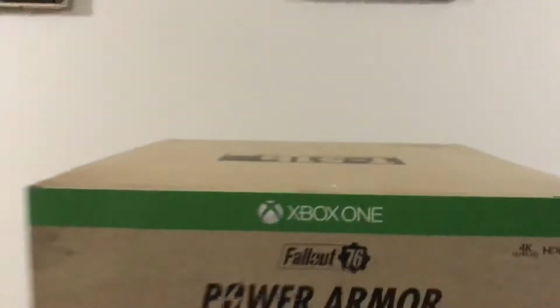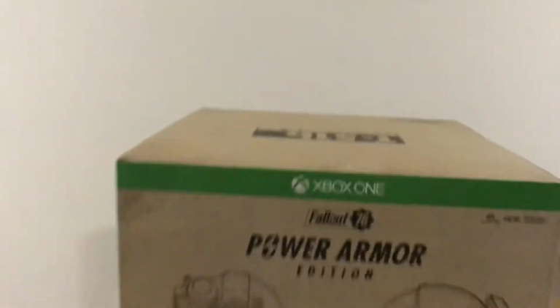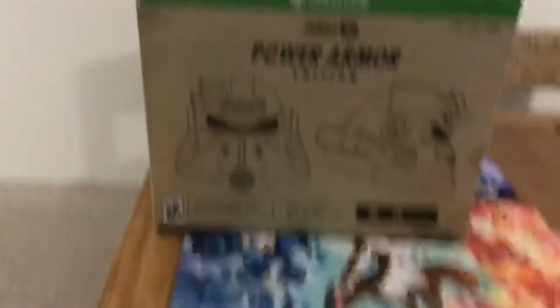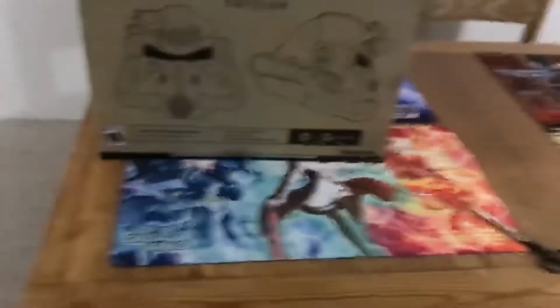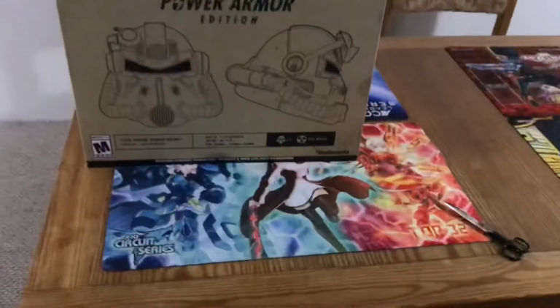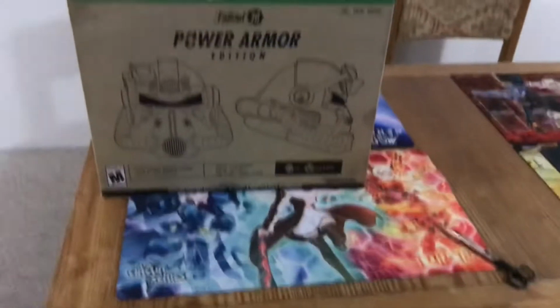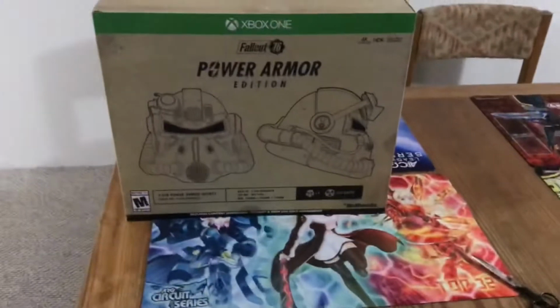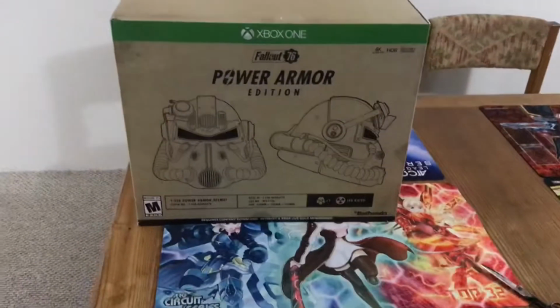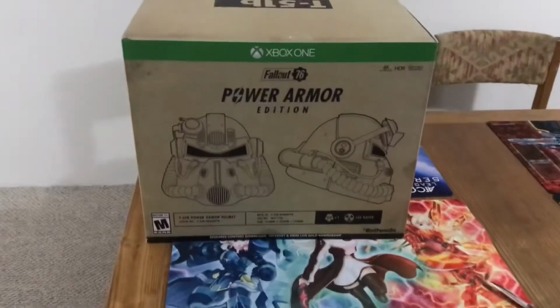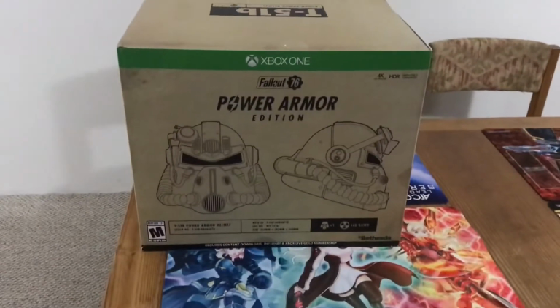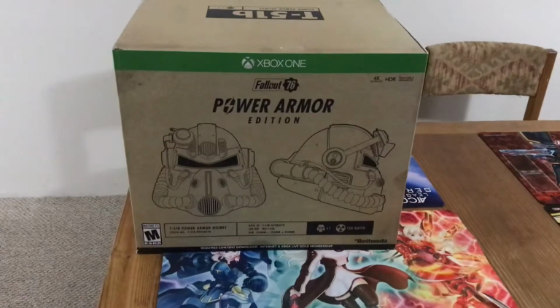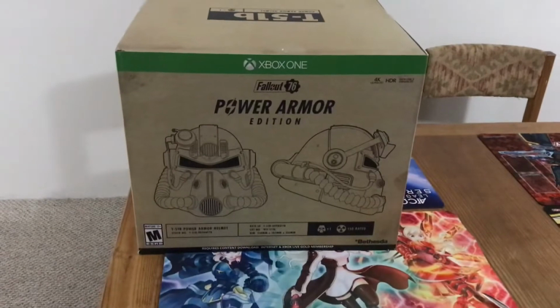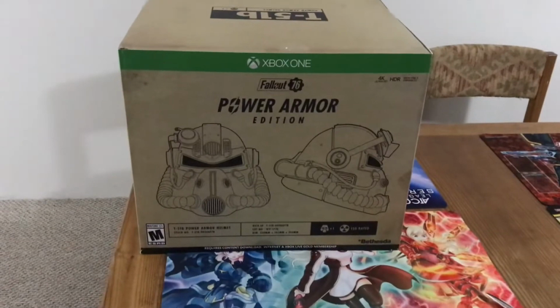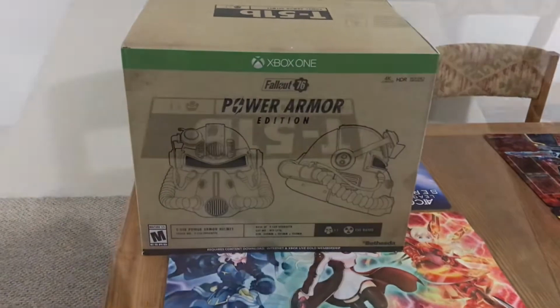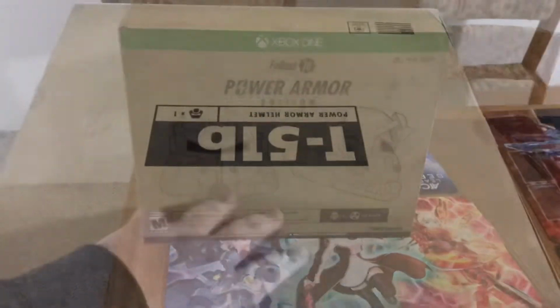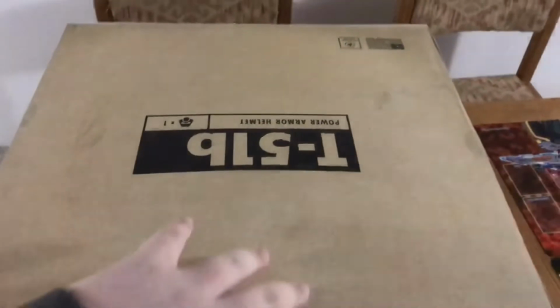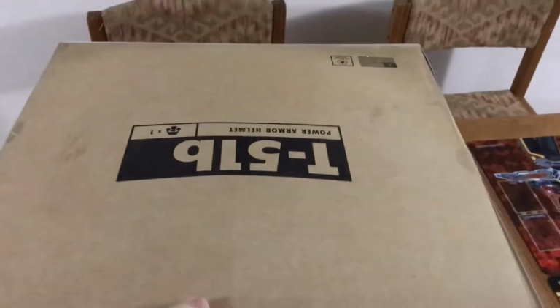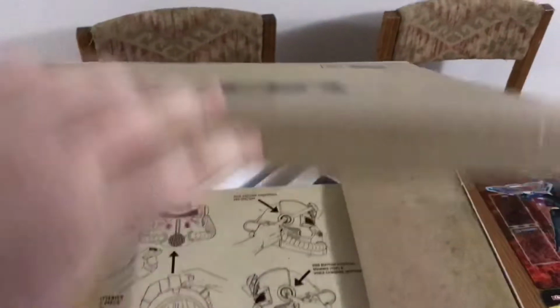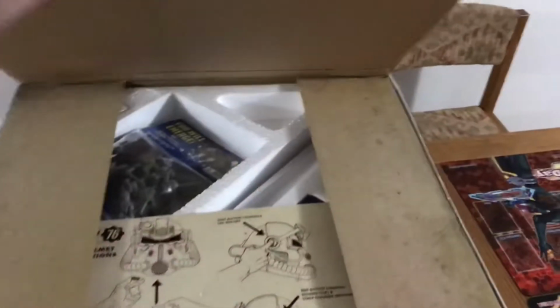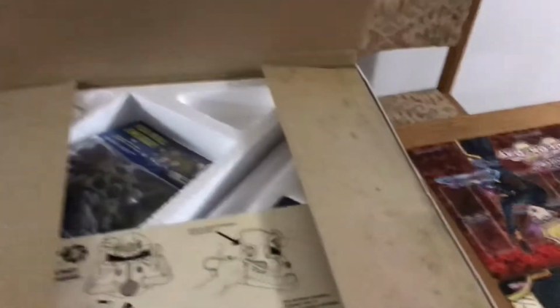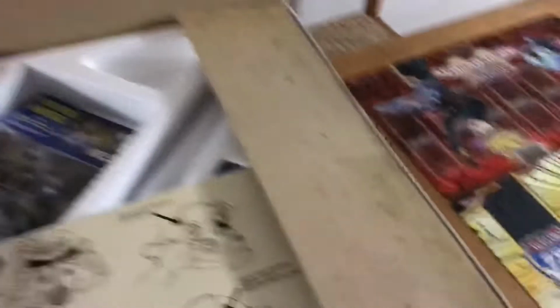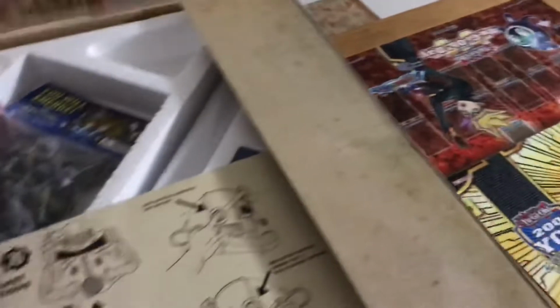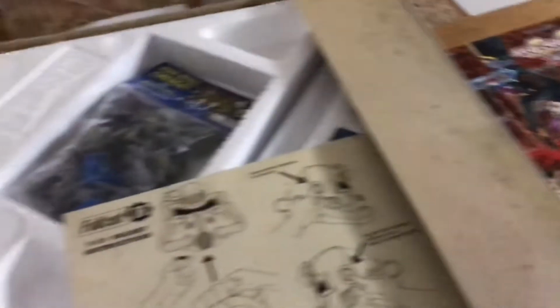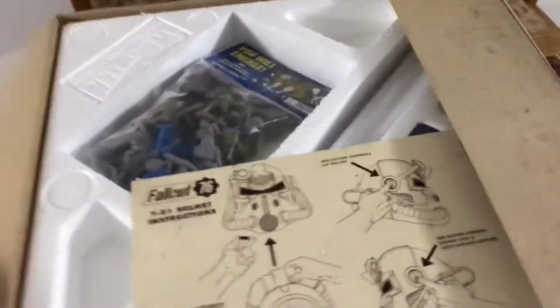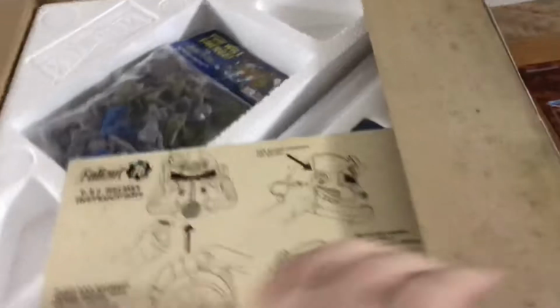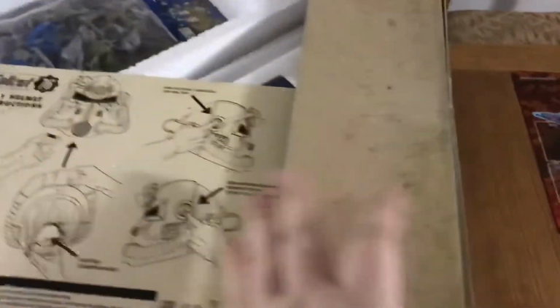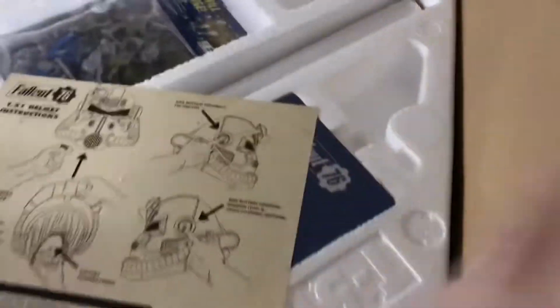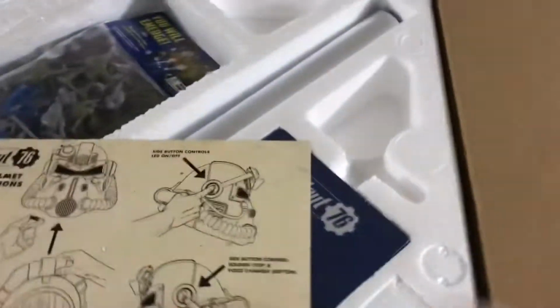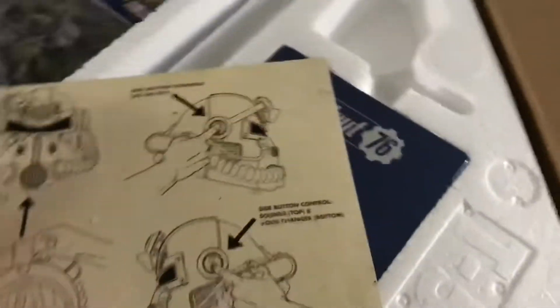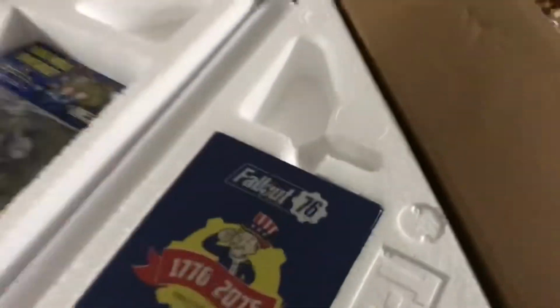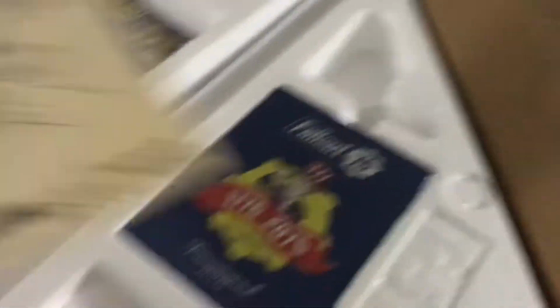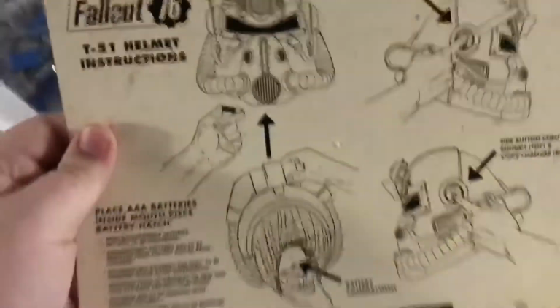That's right, it's here — the Fallout 76 Power Armor Edition. We've got our instructions right here.